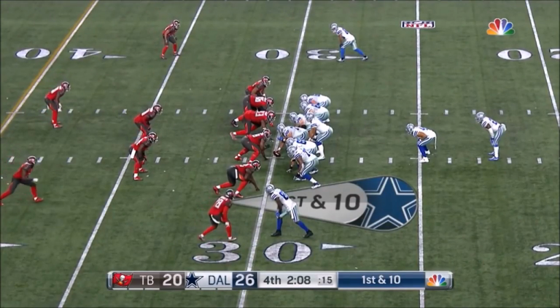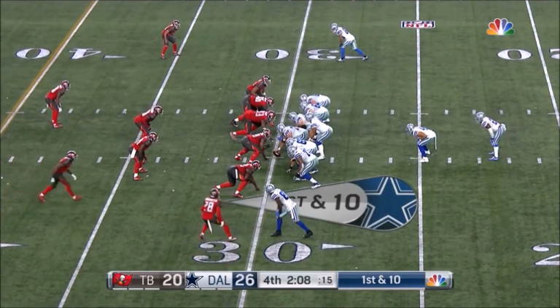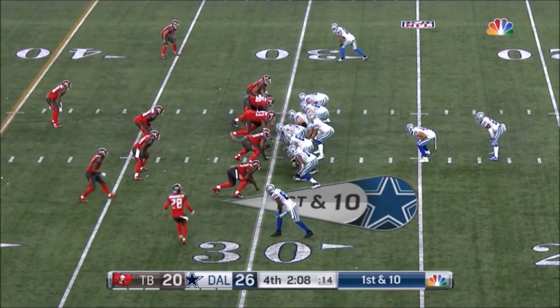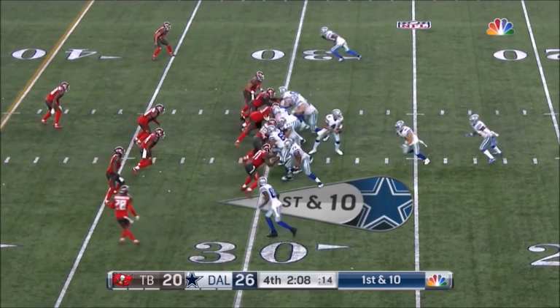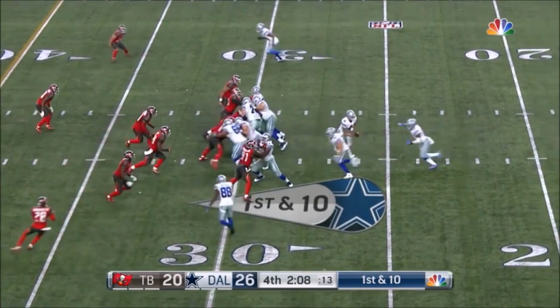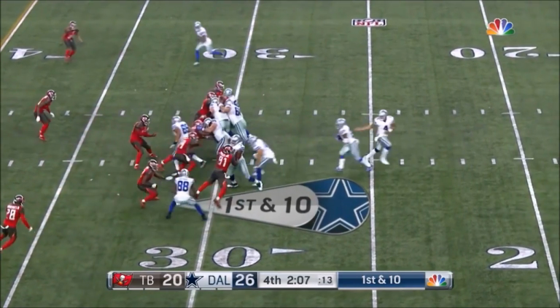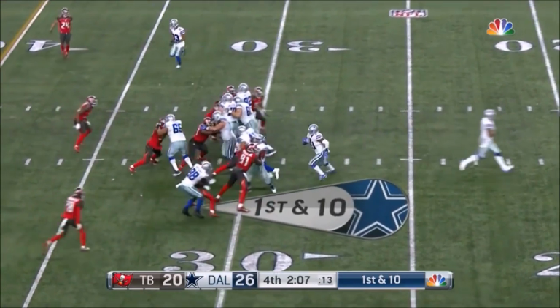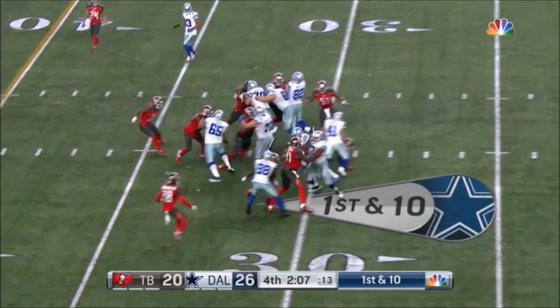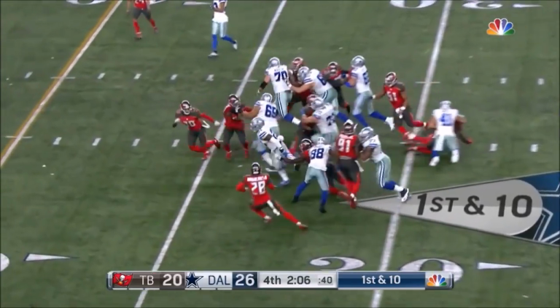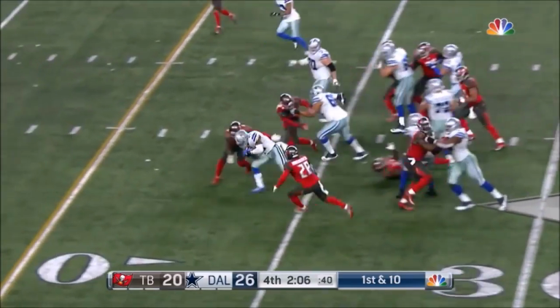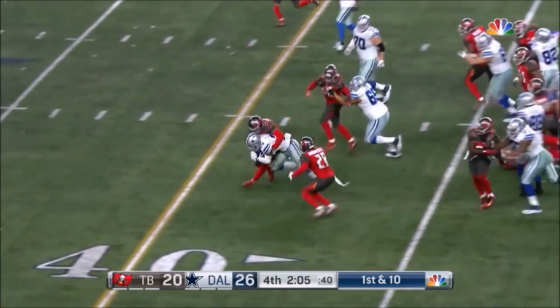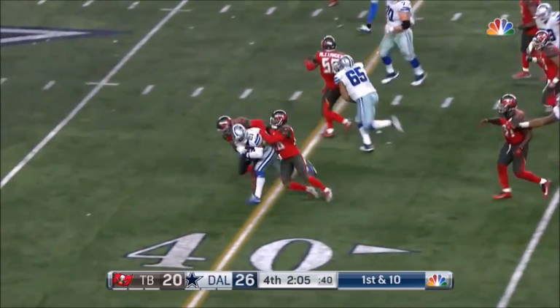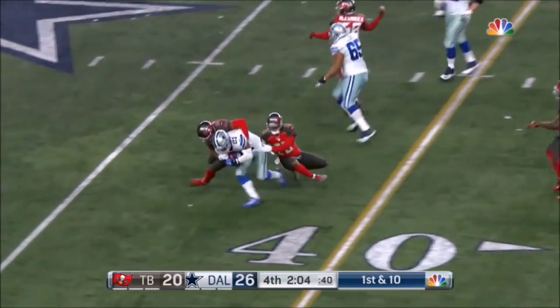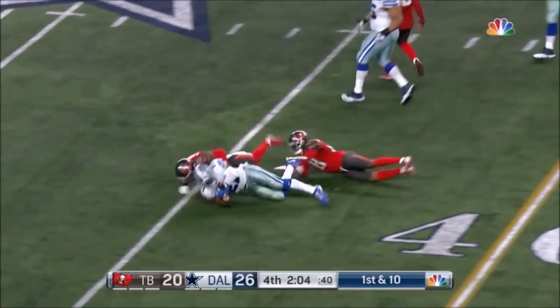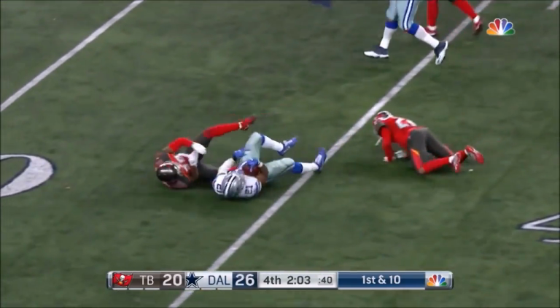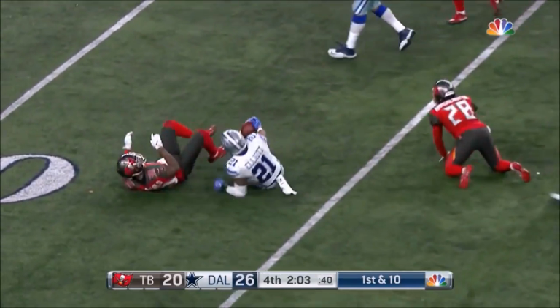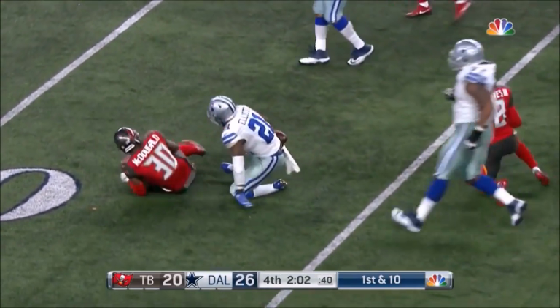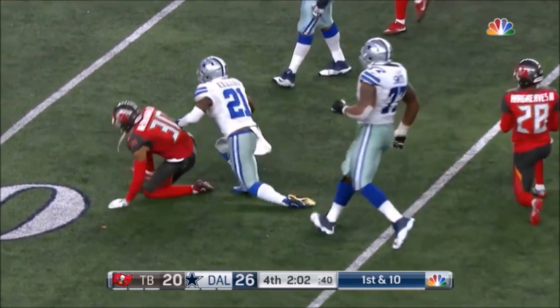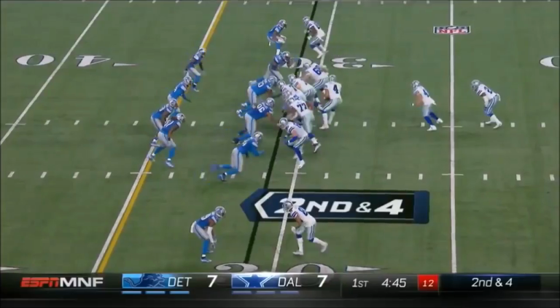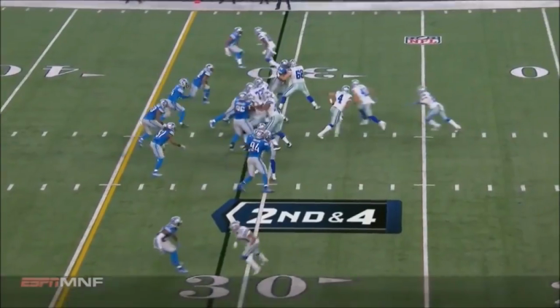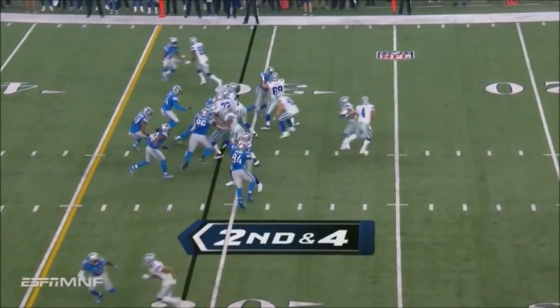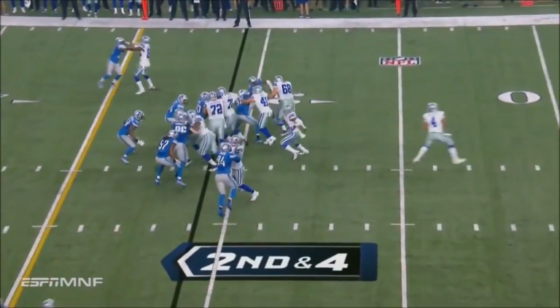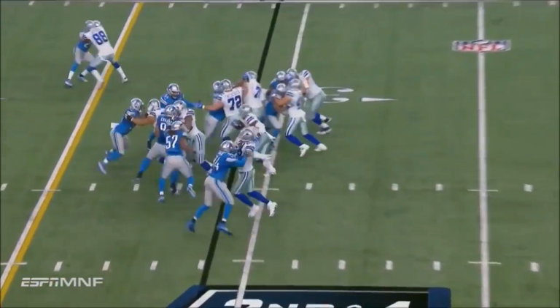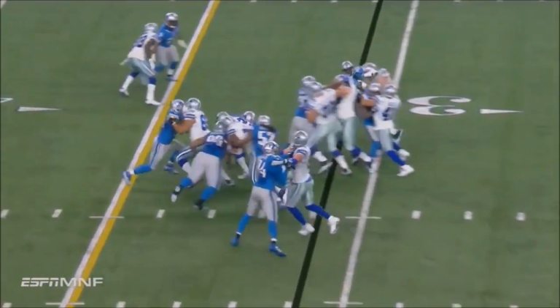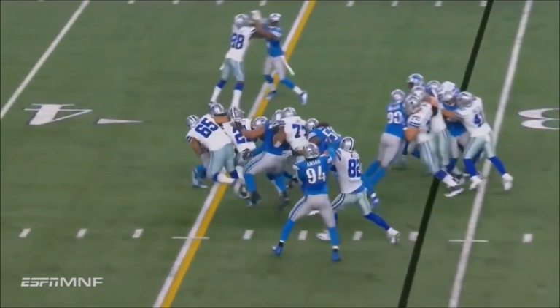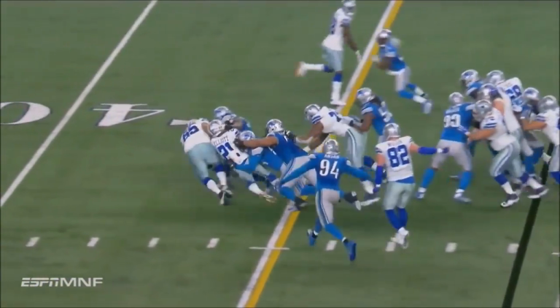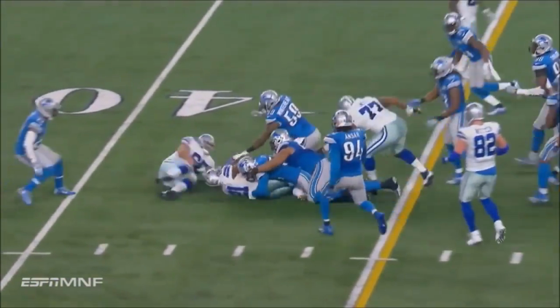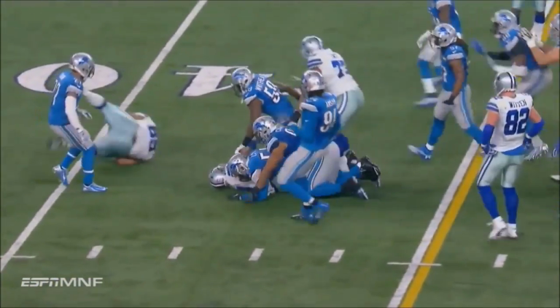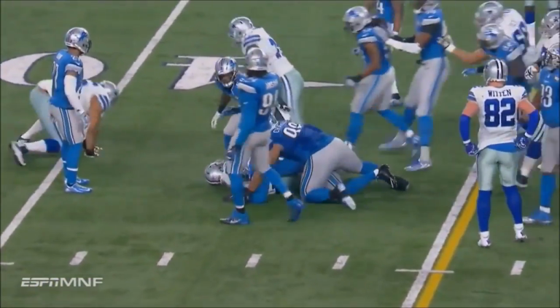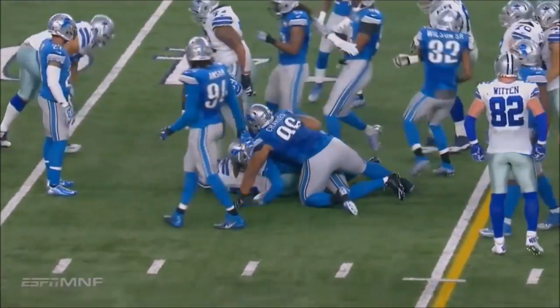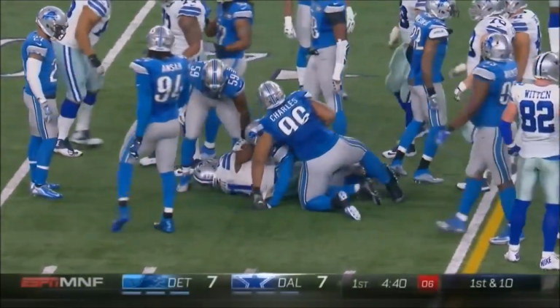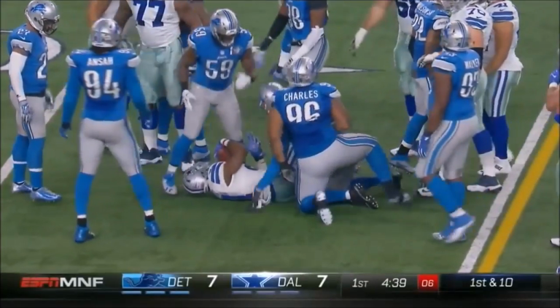They bring a fullback into the game — Keith Smith — he leads the way for Elliott. And Elliott's going to take us to the two-minute warning. The I formation, Keith Smith the fullback — and there's the power of Ezekiel Elliott.